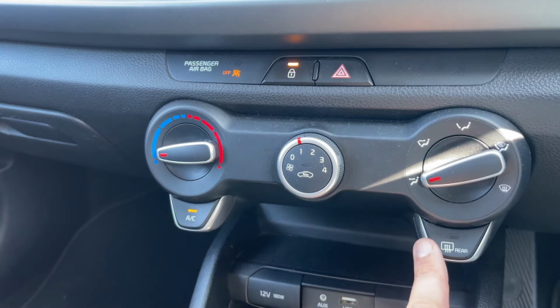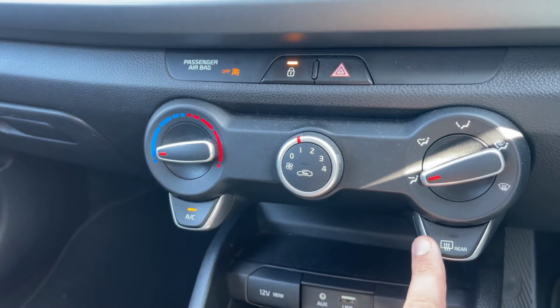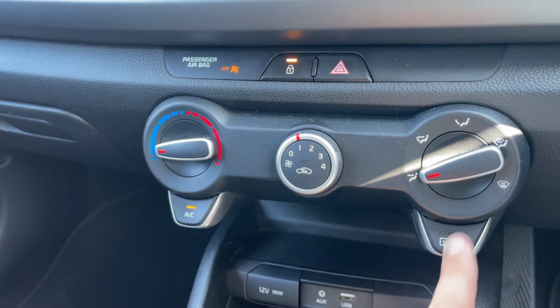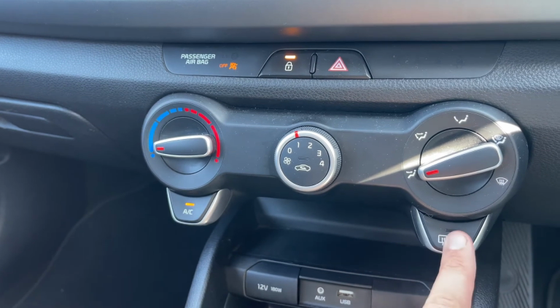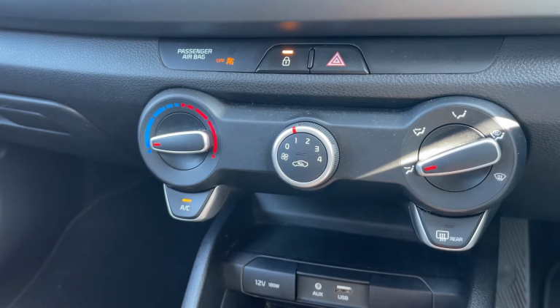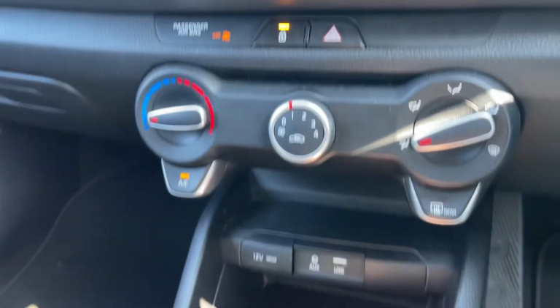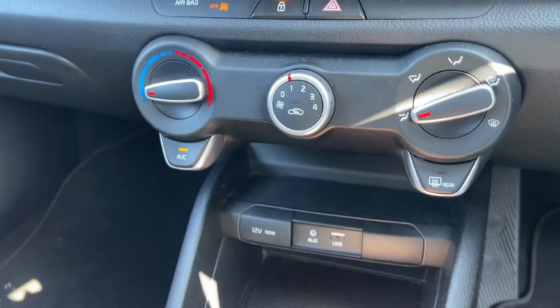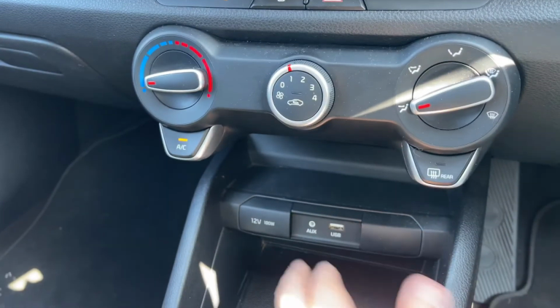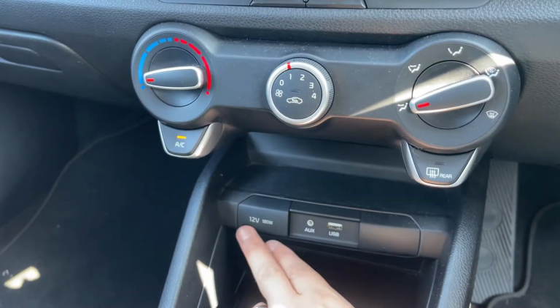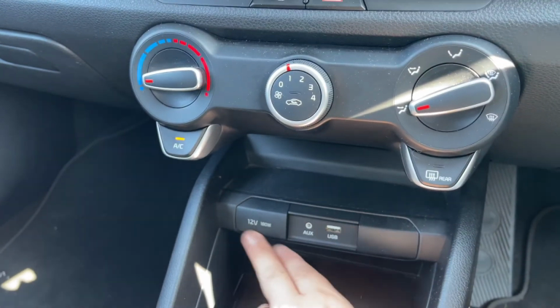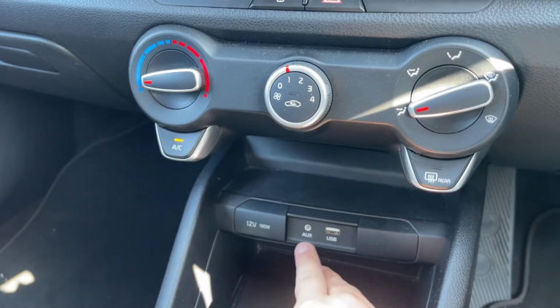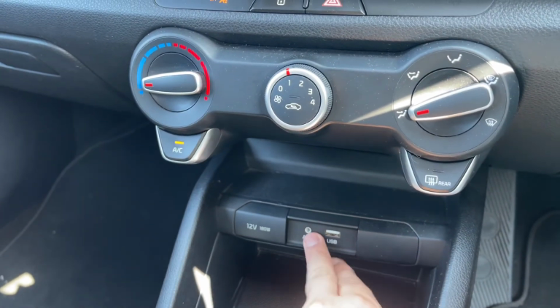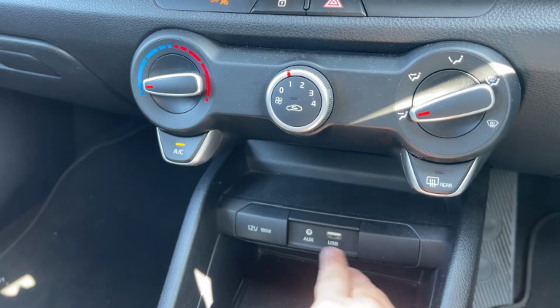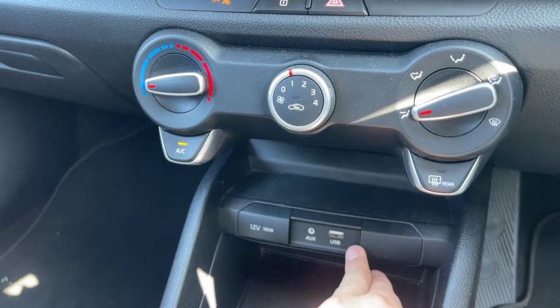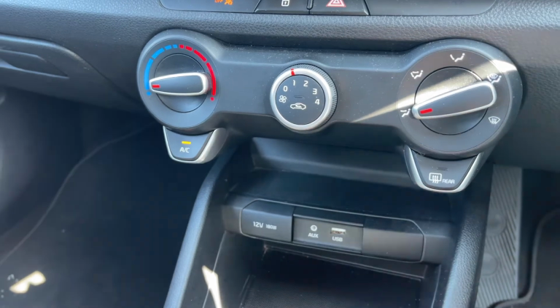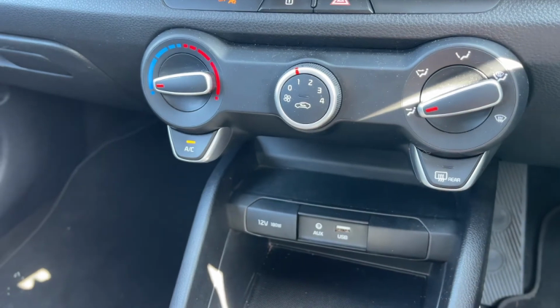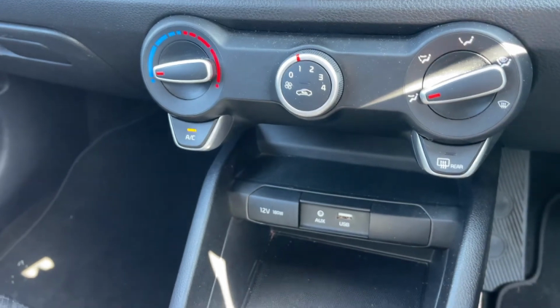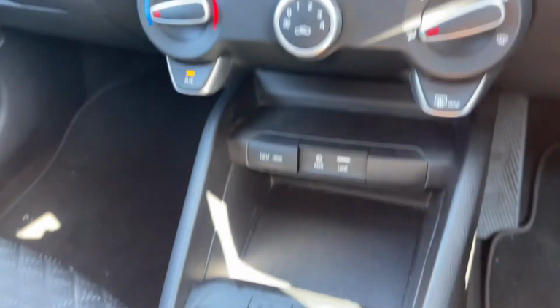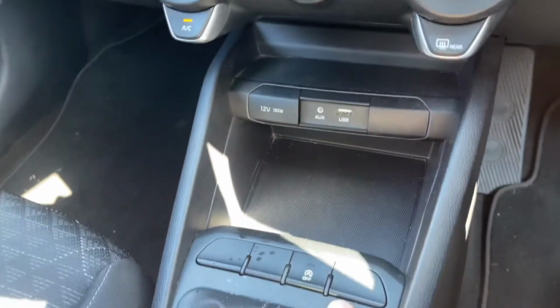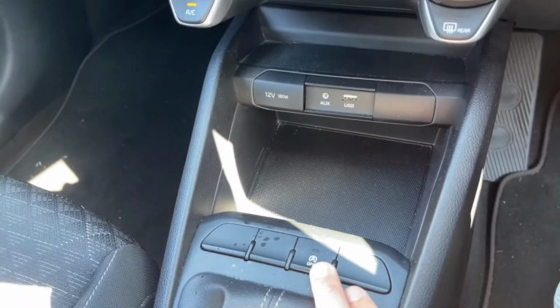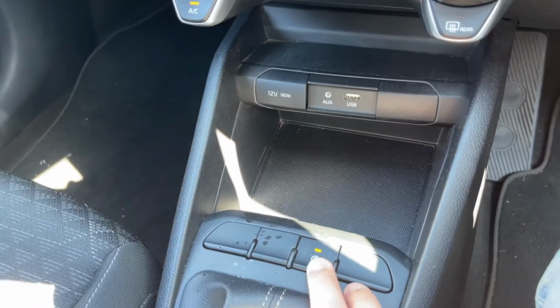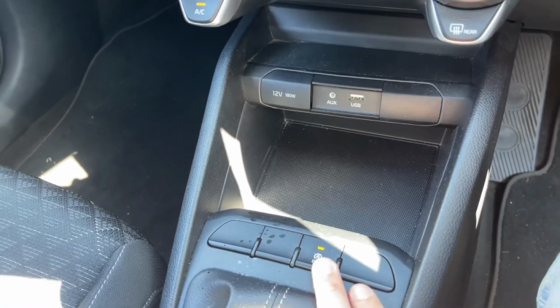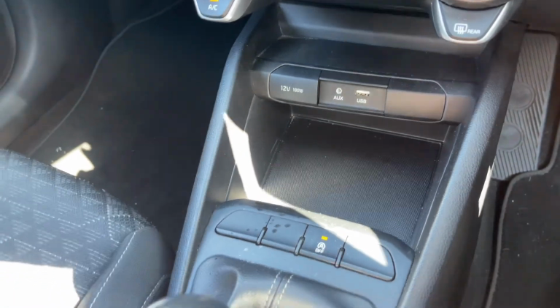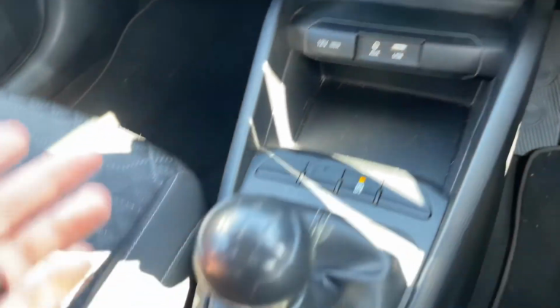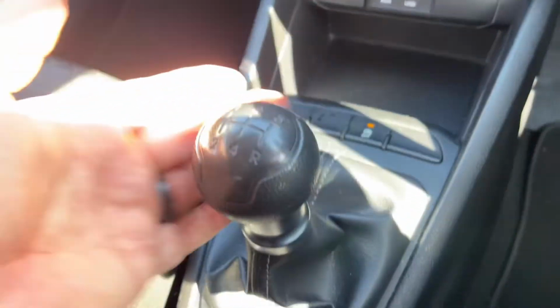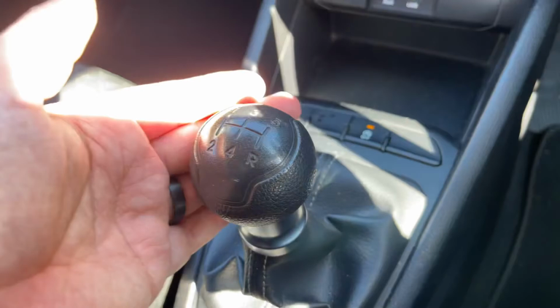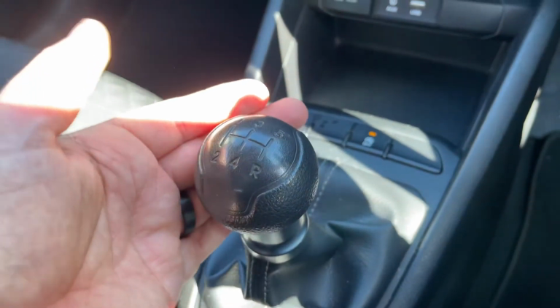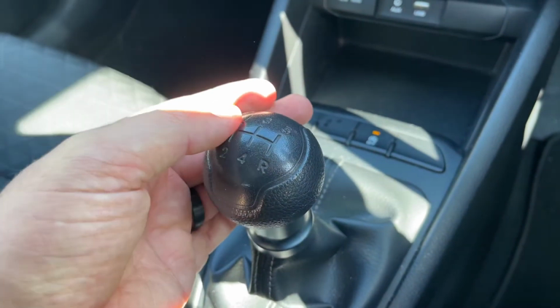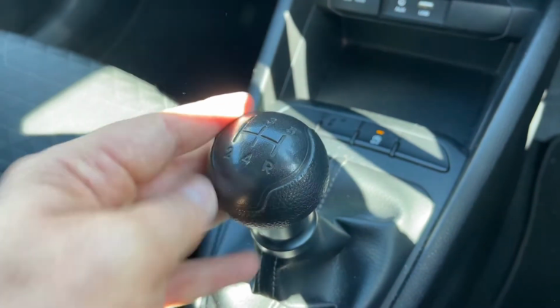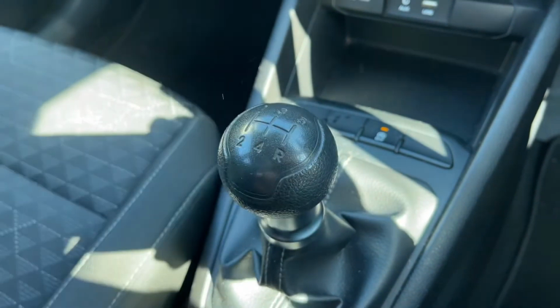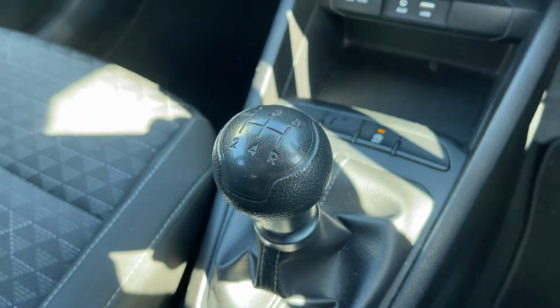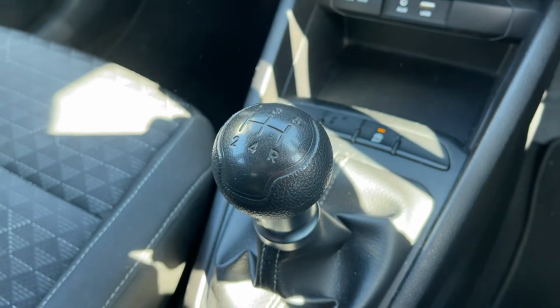We have our rear heated screen just here. Beneath that, a 12 volt charging socket and the auxiliary and USB inputs I mentioned just a moment ago. This button turns off the stop/start for the vehicle, and then we have a five speed manual gearbox.